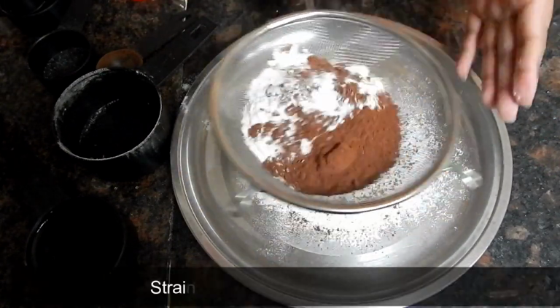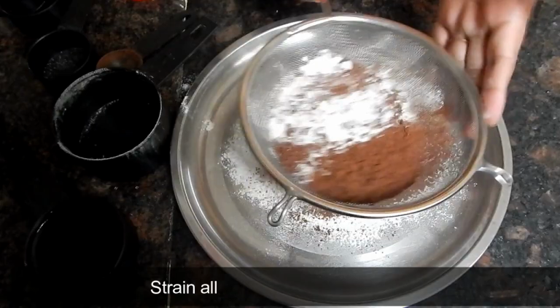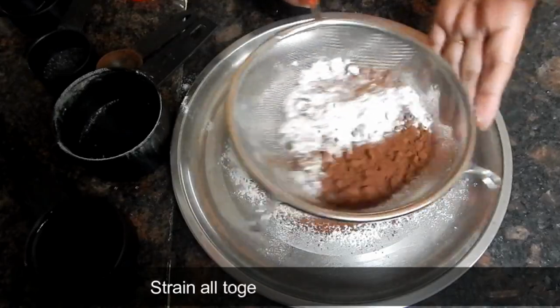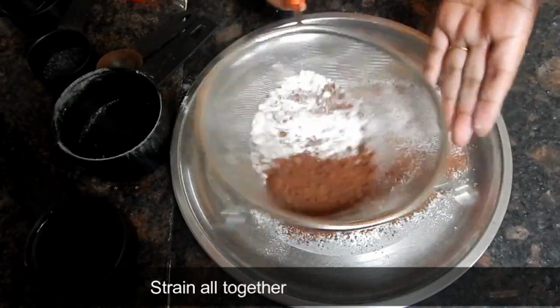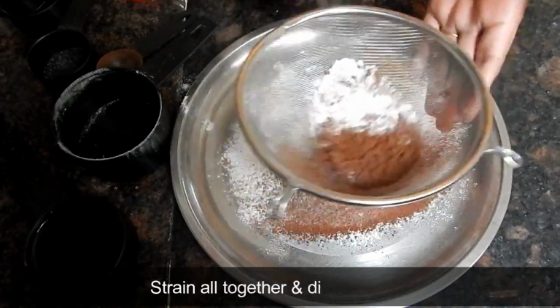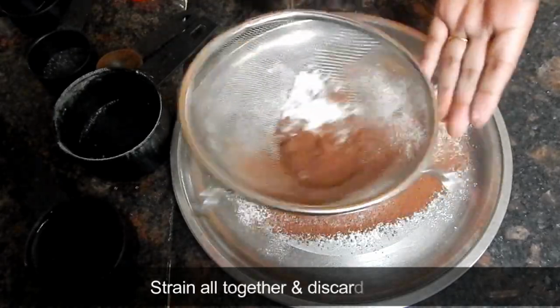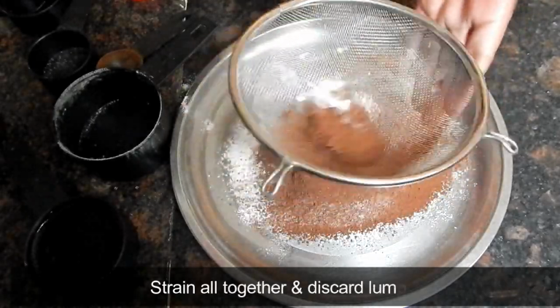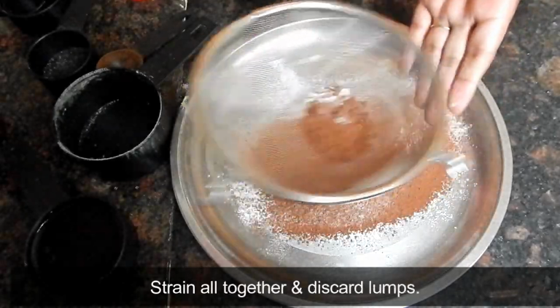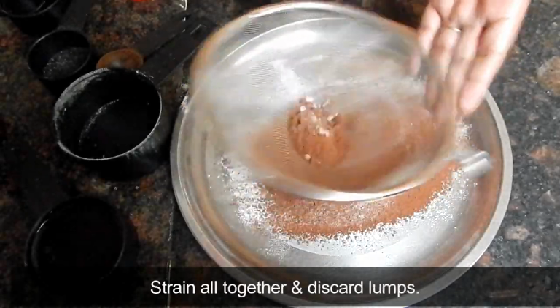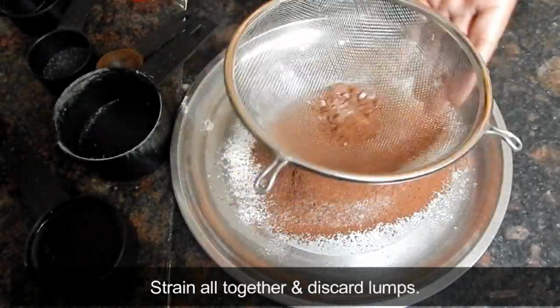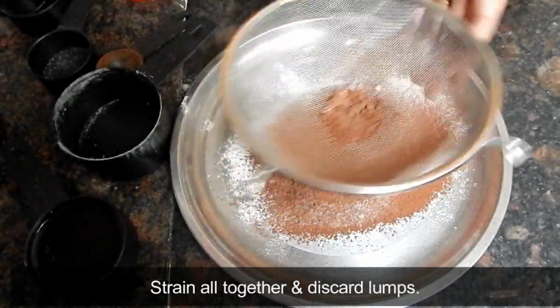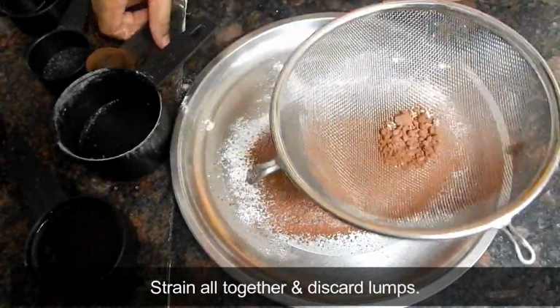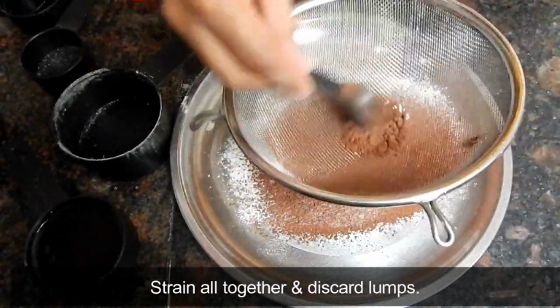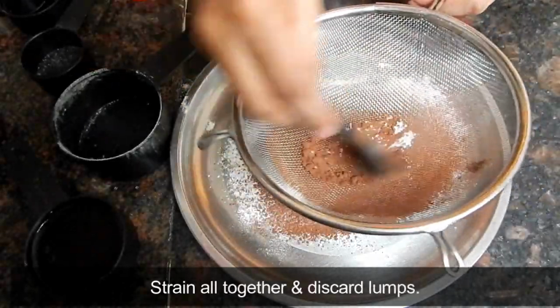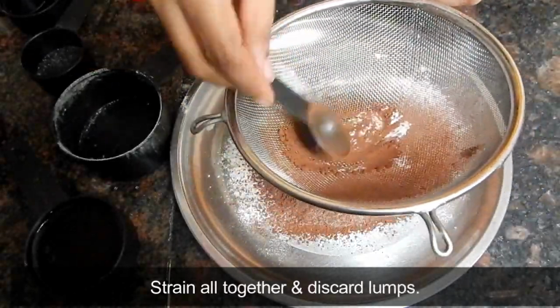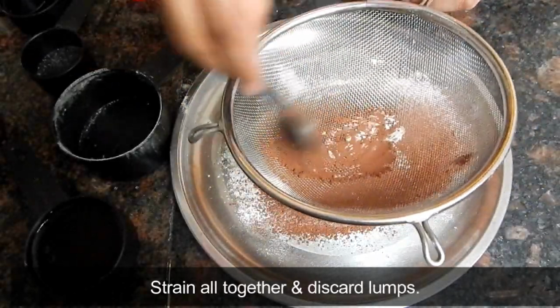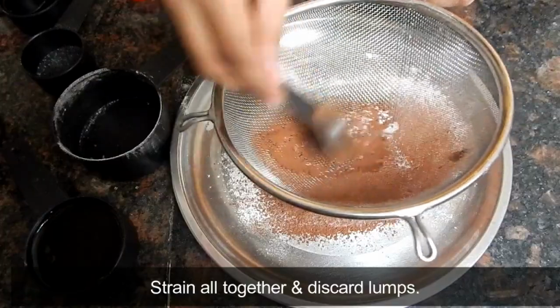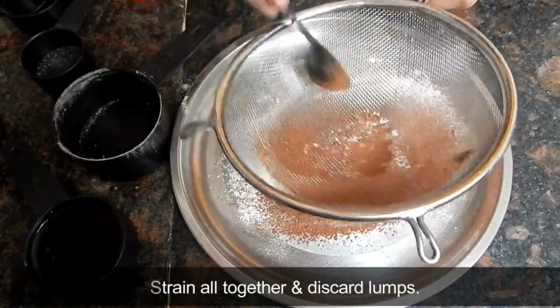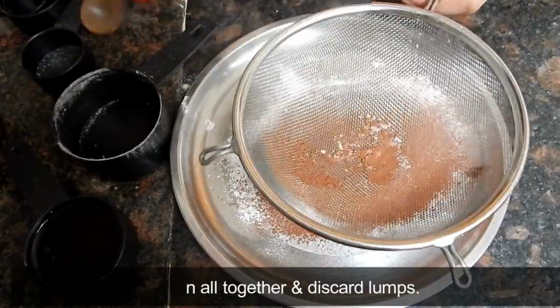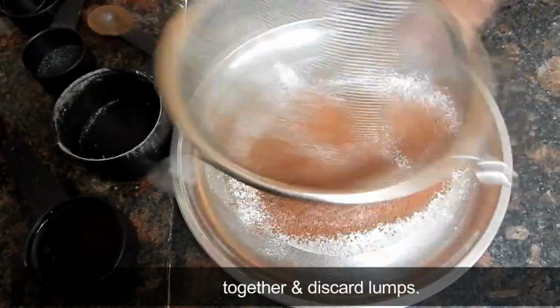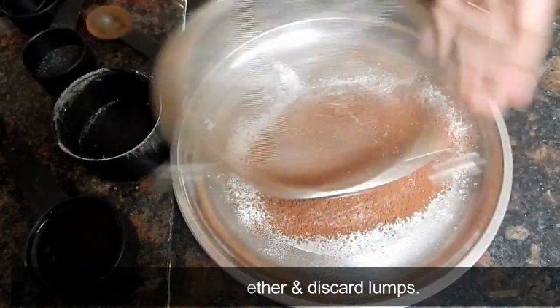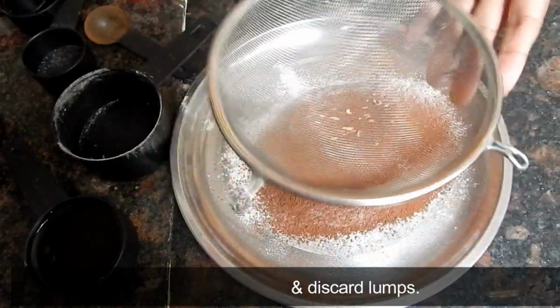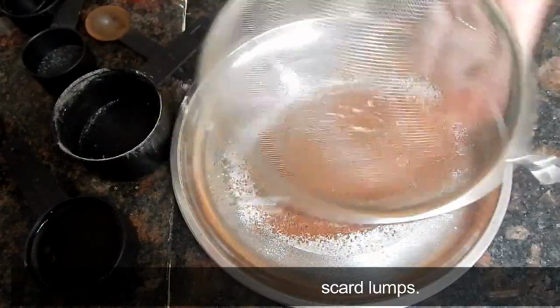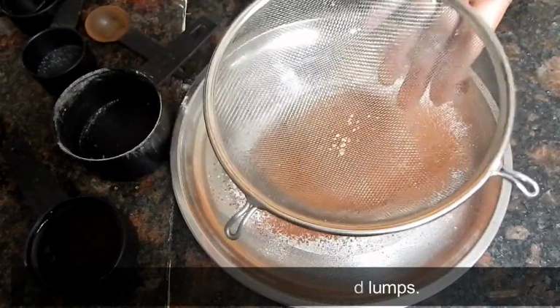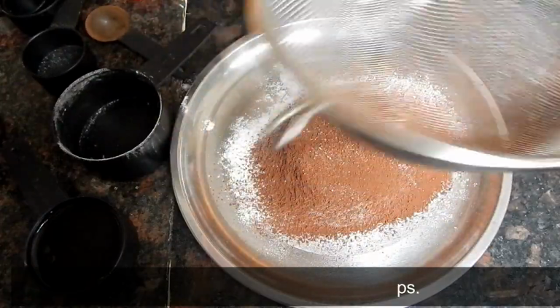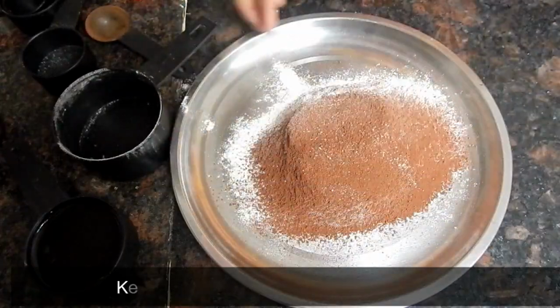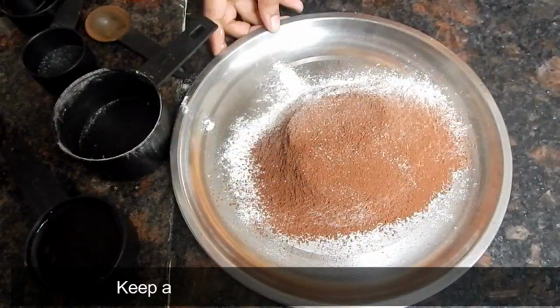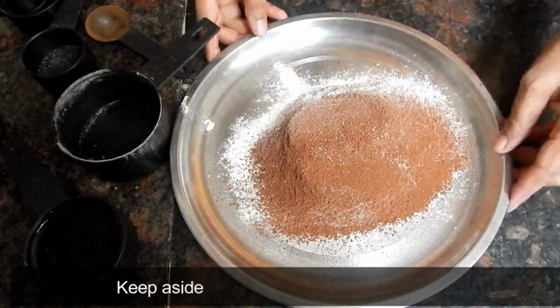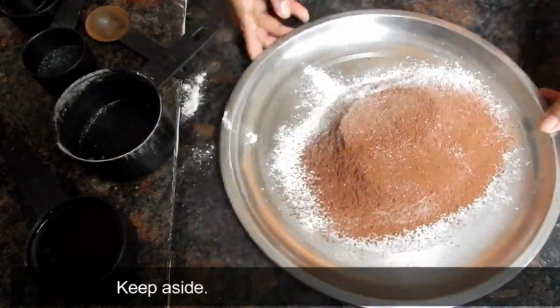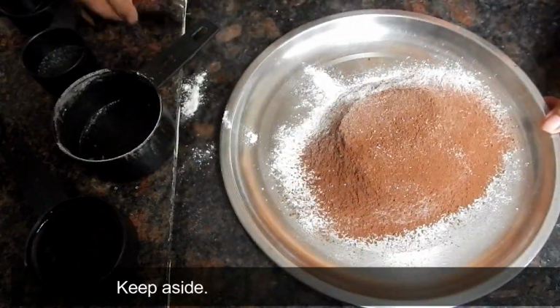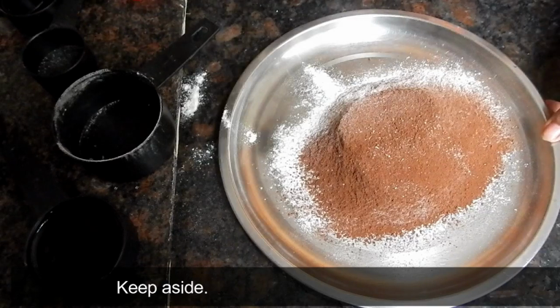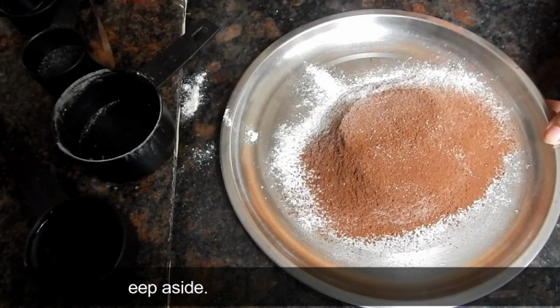We will sift all the dry ingredients well together and set them aside.